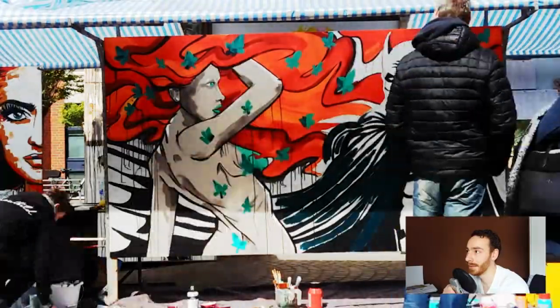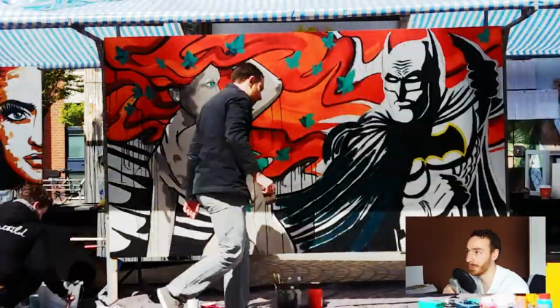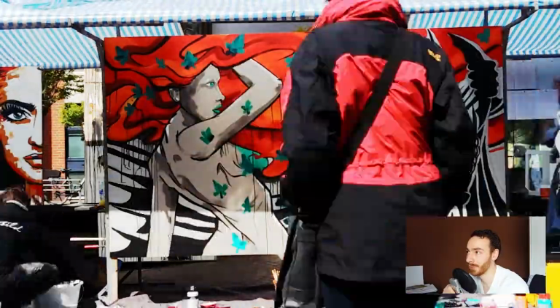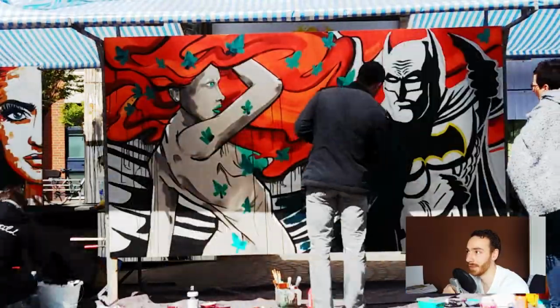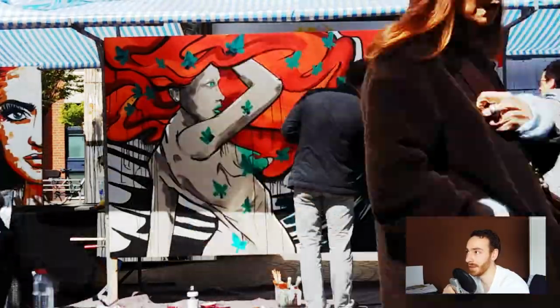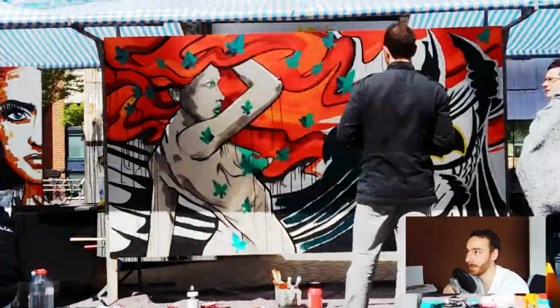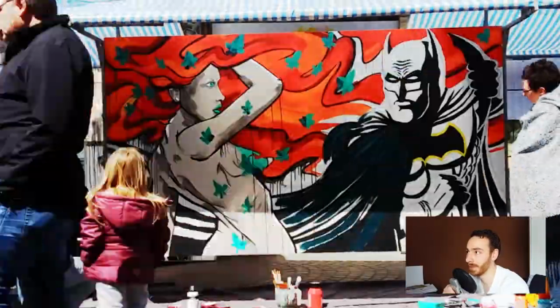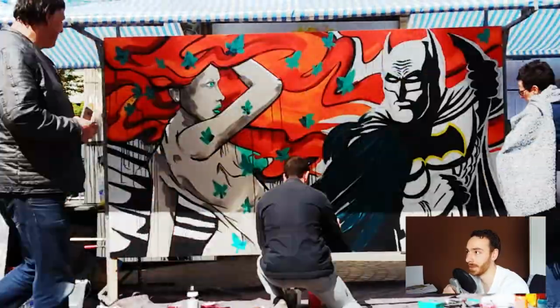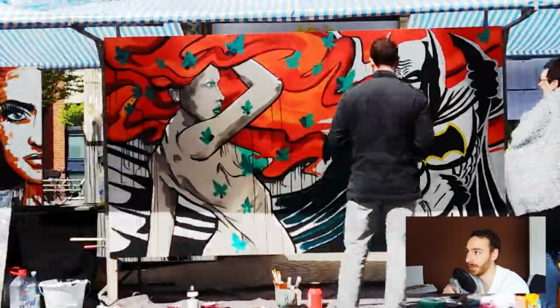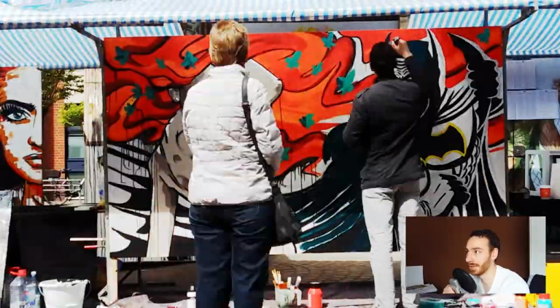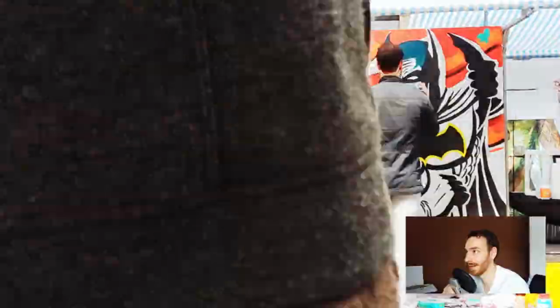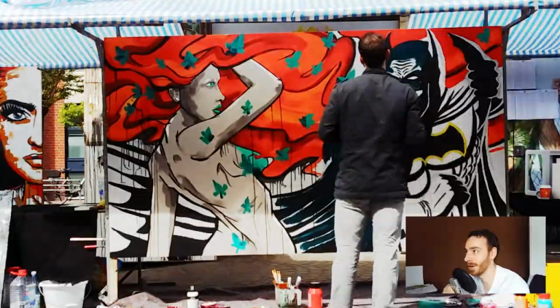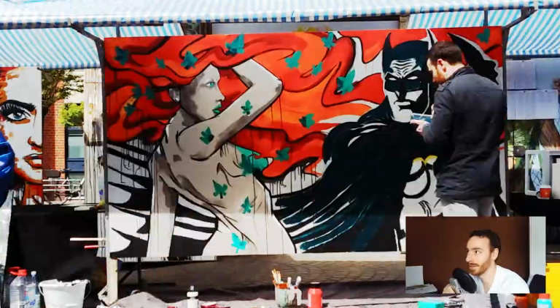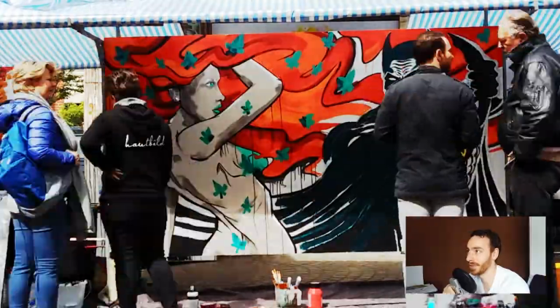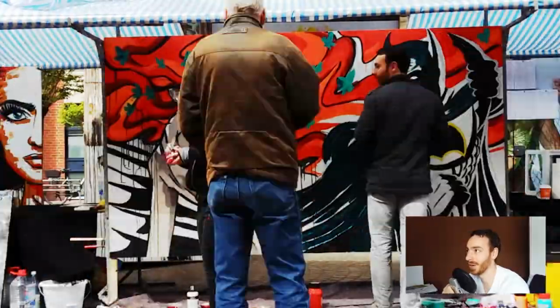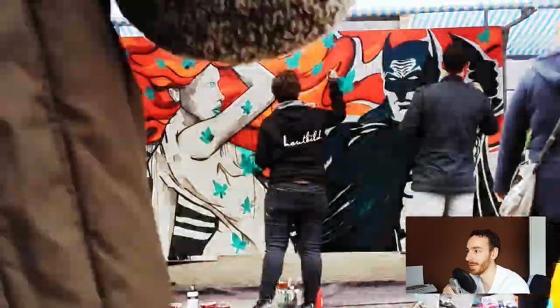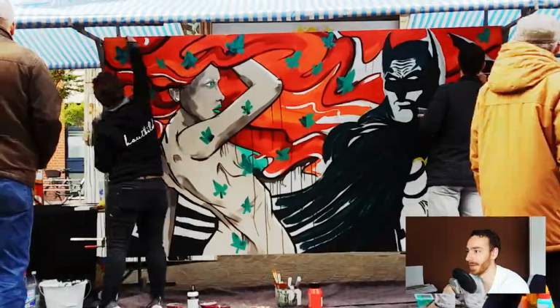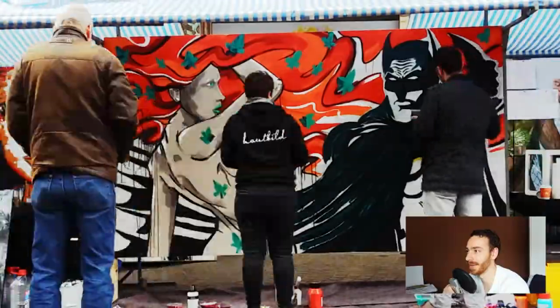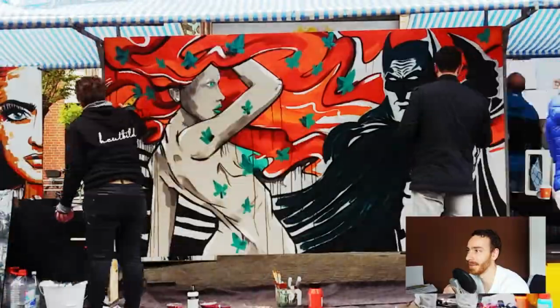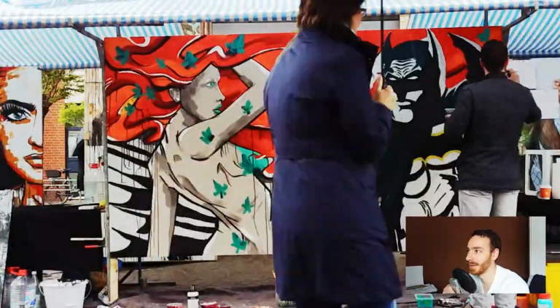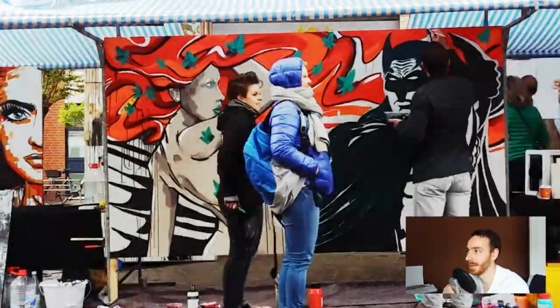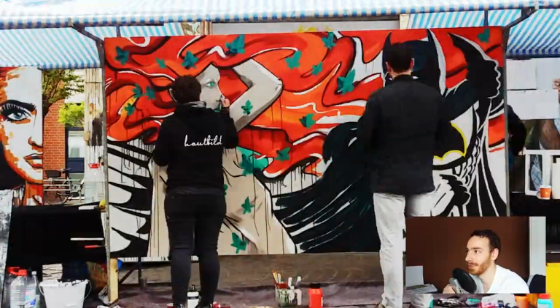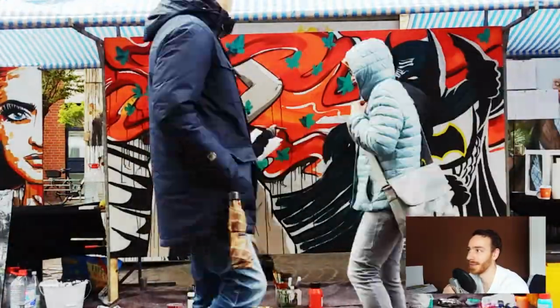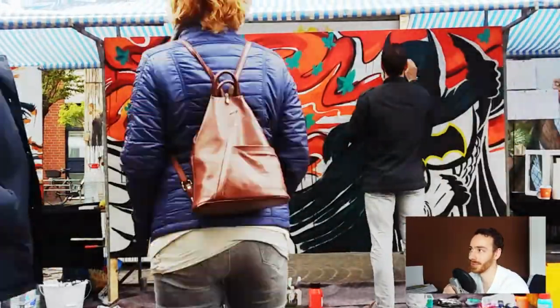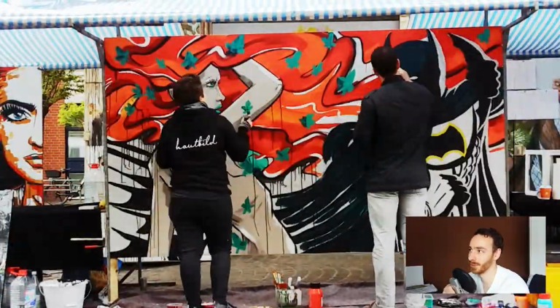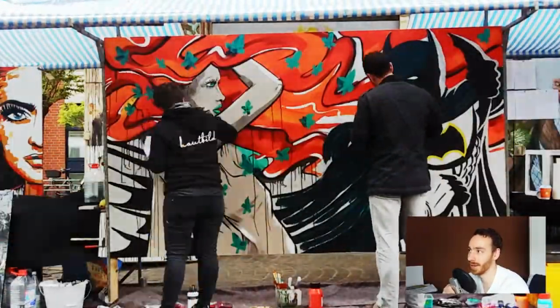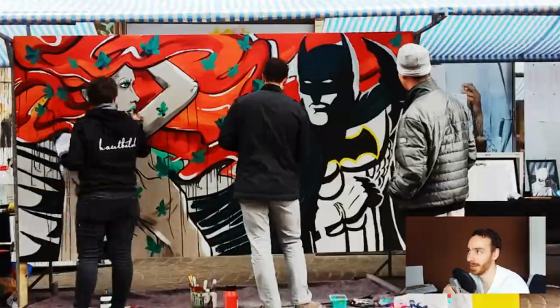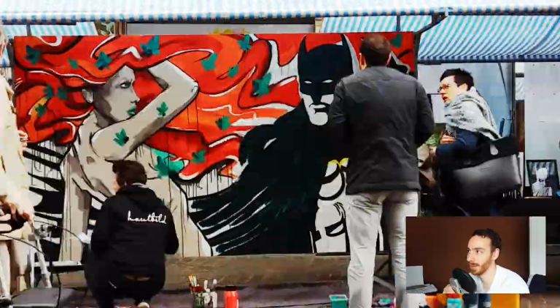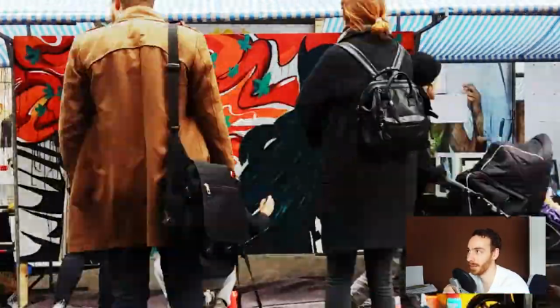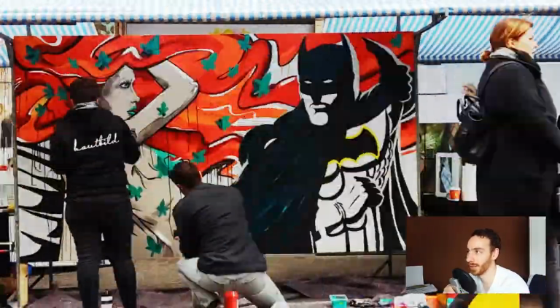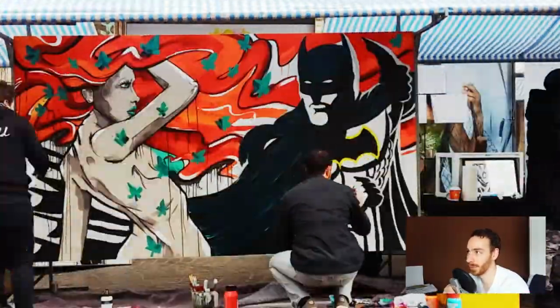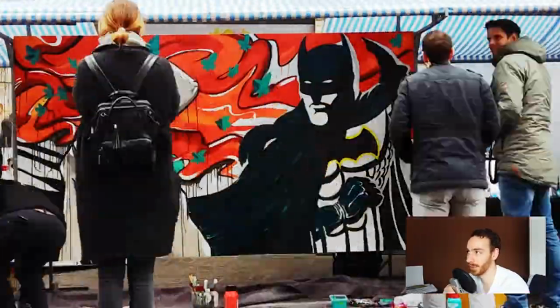Here I'm trying to fill in the cape with a dark tone. It's obviously a bit too dark for my taste. In a few seconds I'll try to brighten it up again with a brighter turquoise tone.